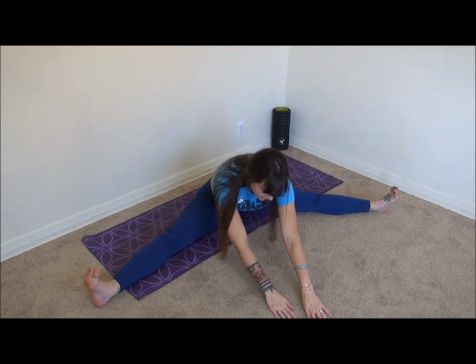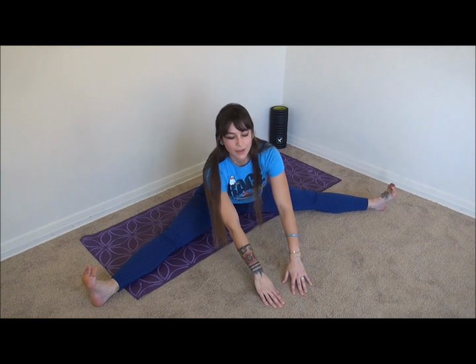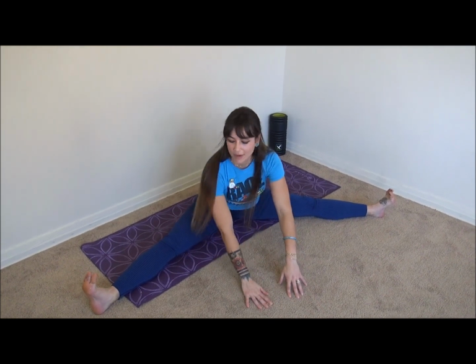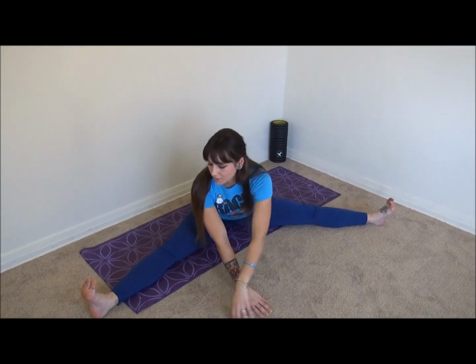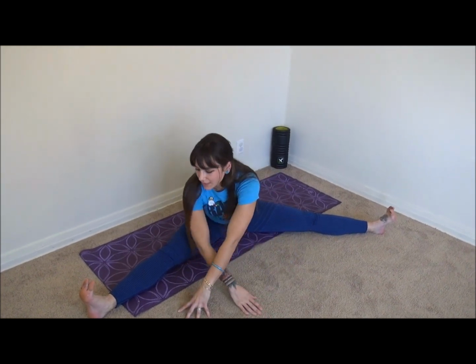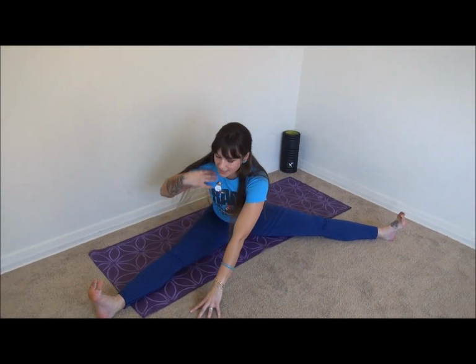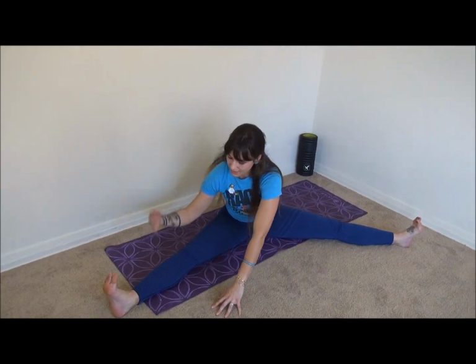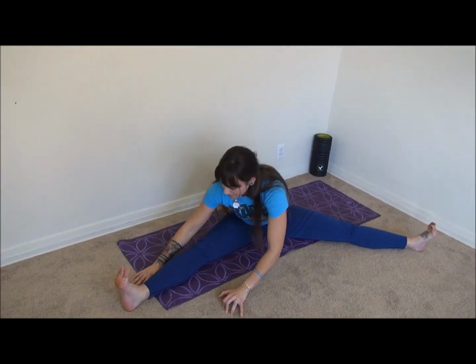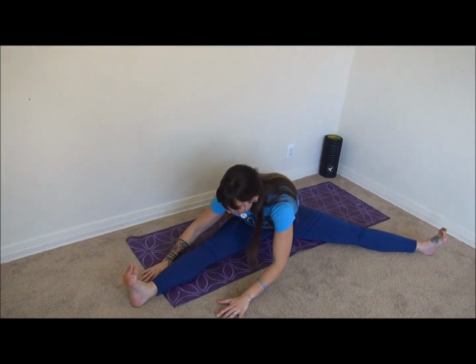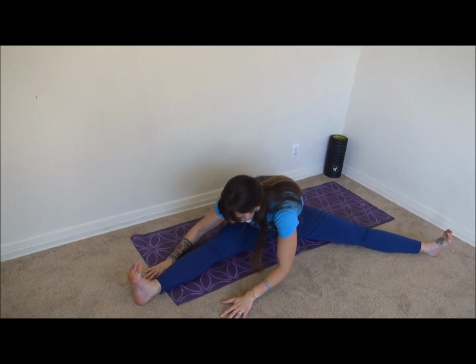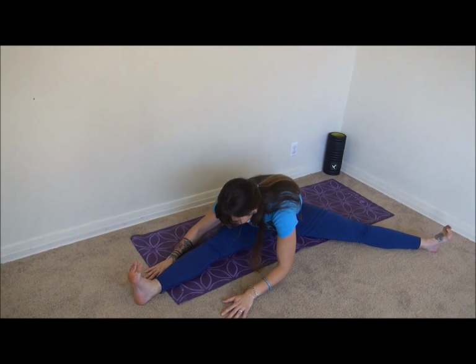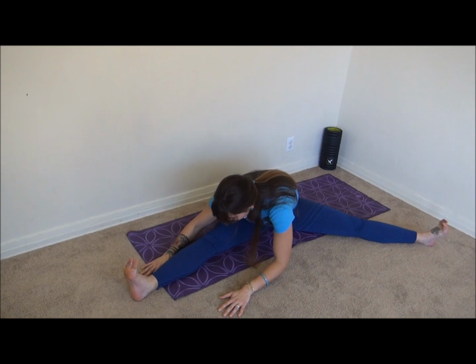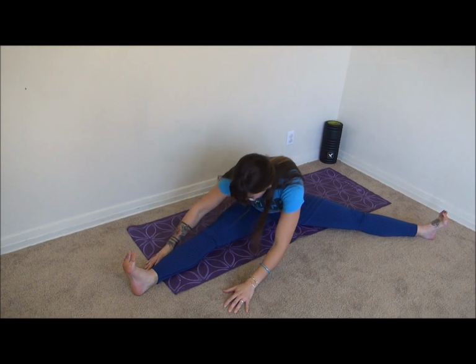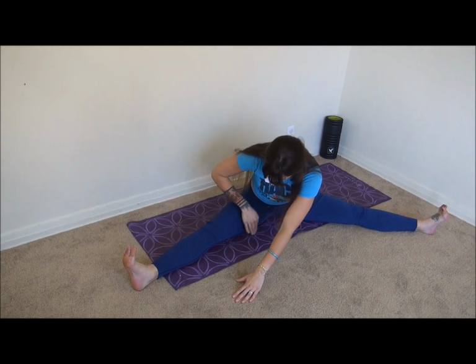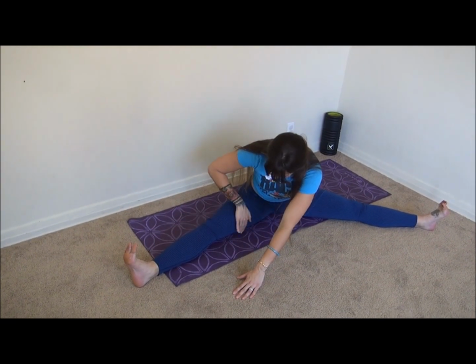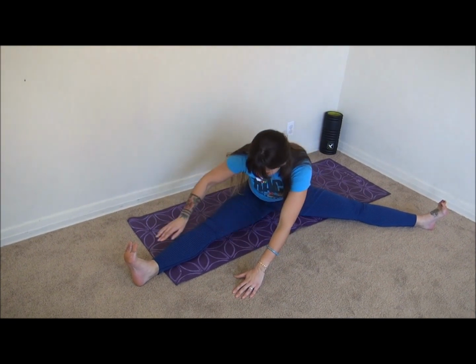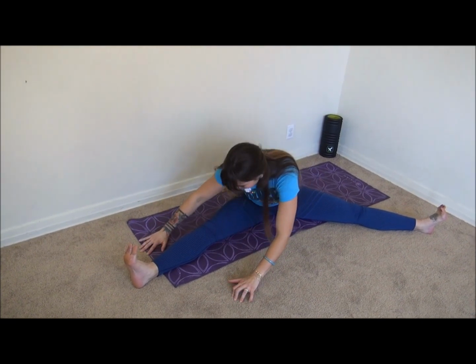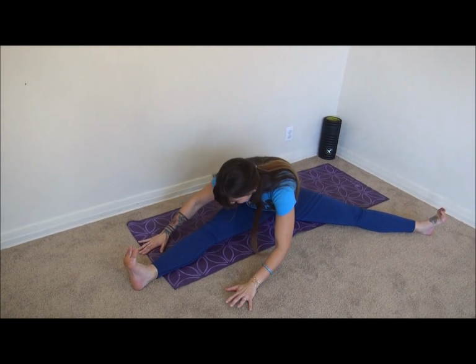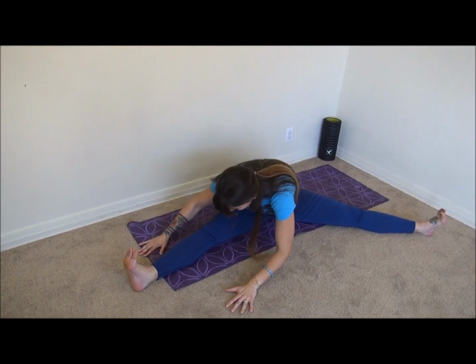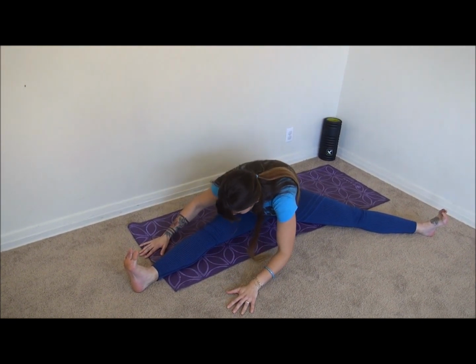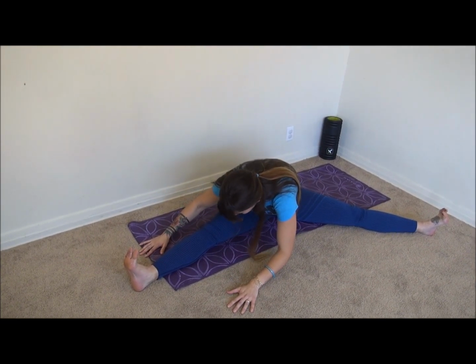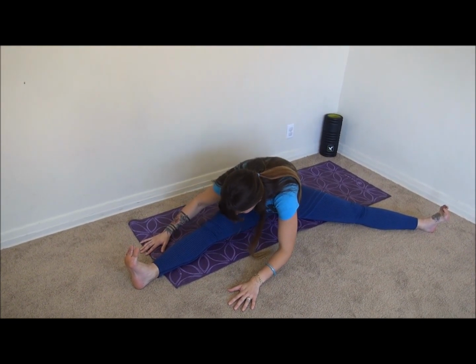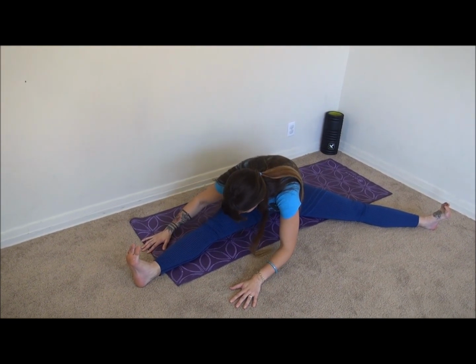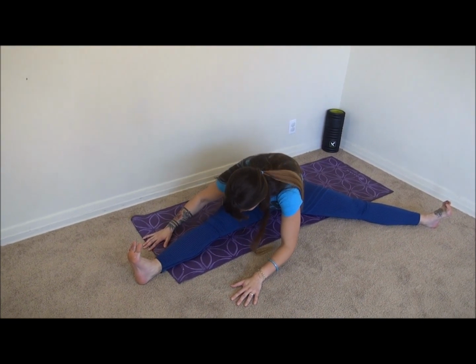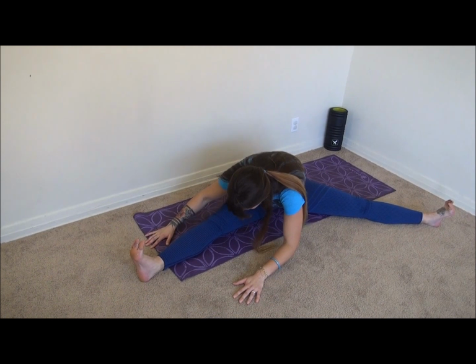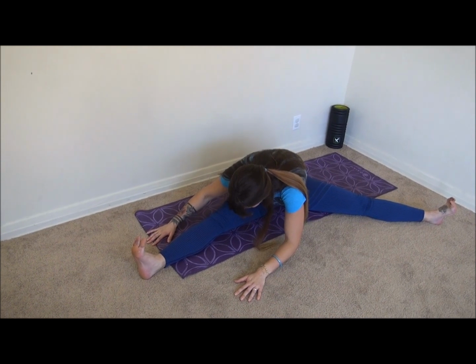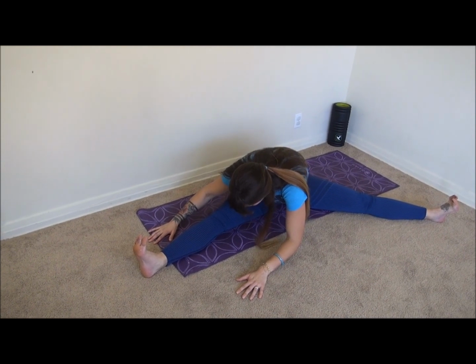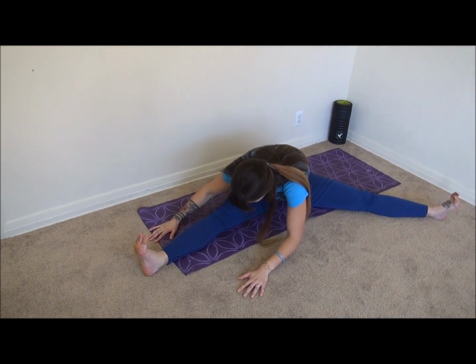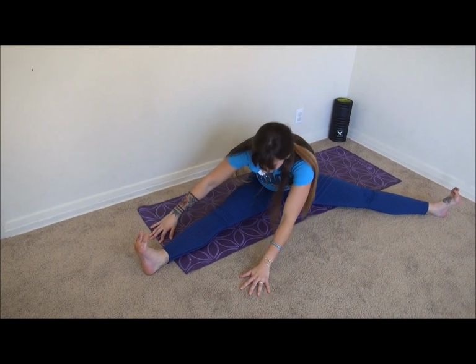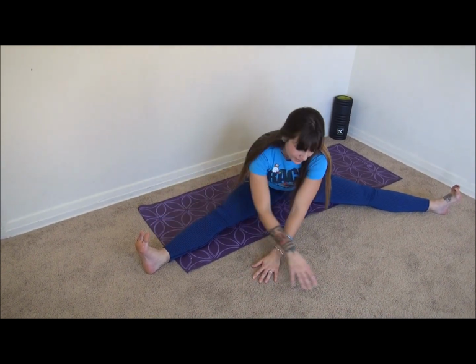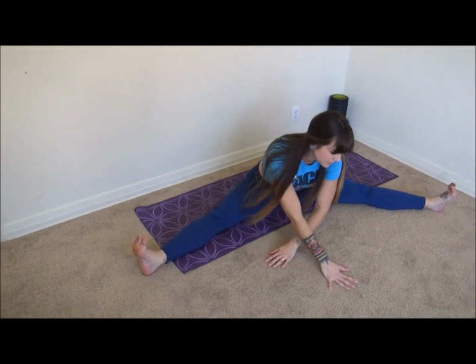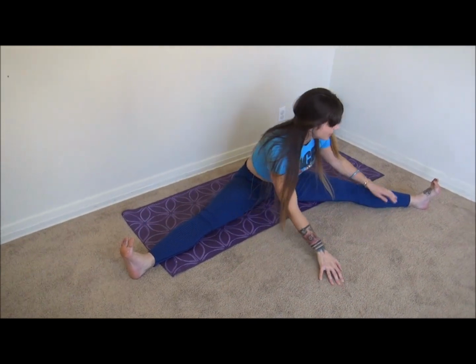Walk your hands over to one side — you're going to feel it all on the inside here. Then bring it to the other side.